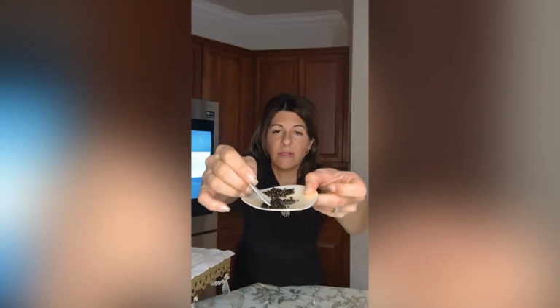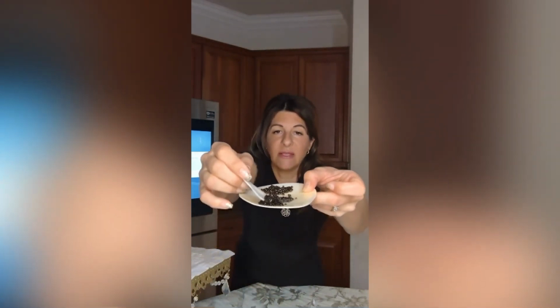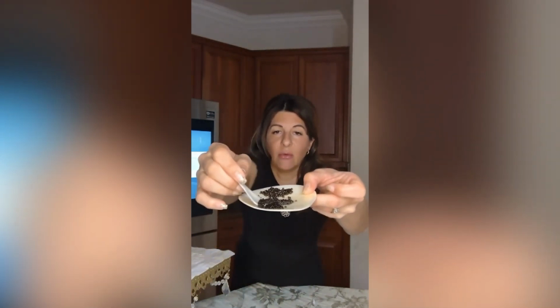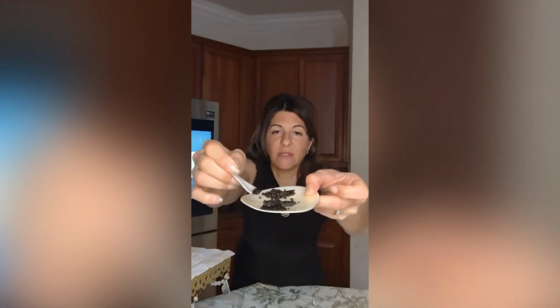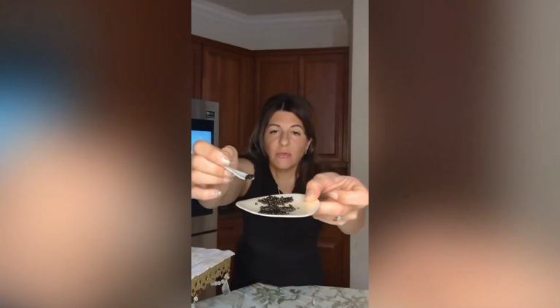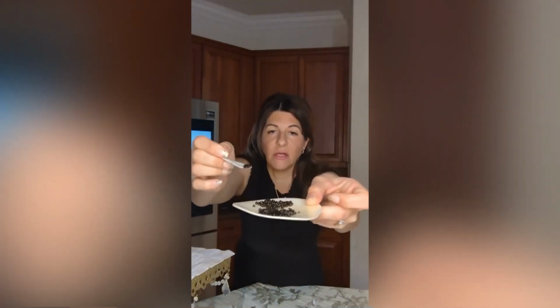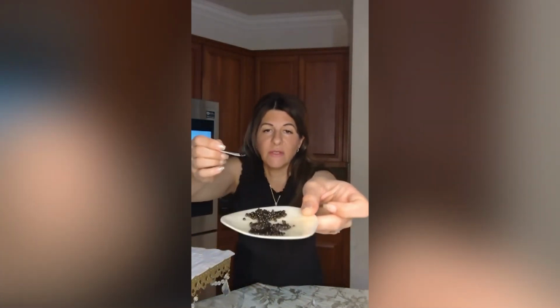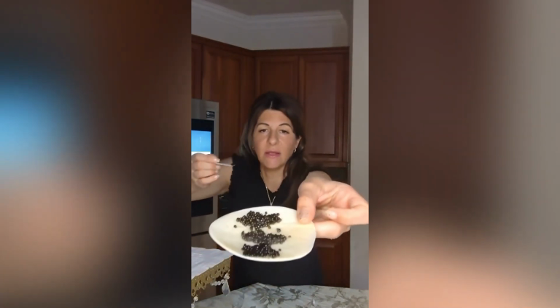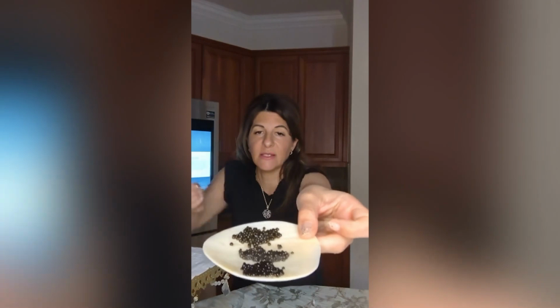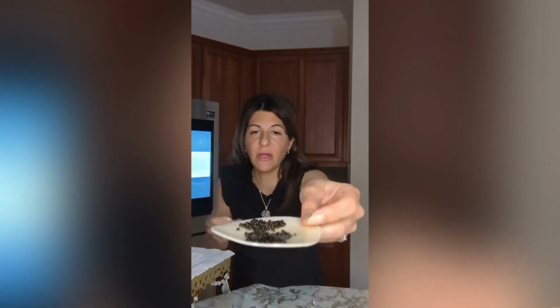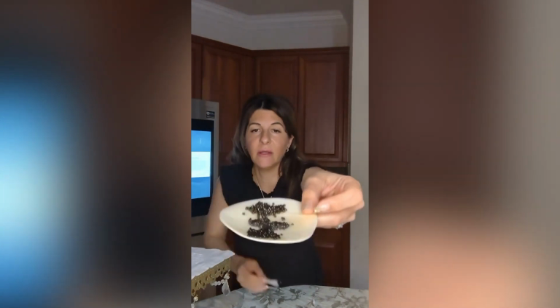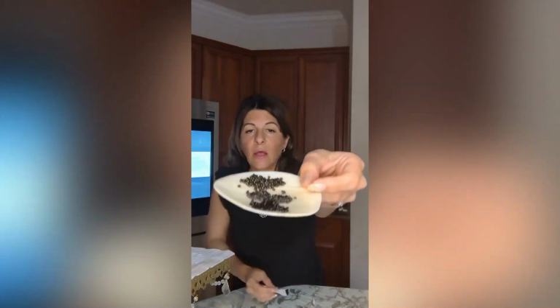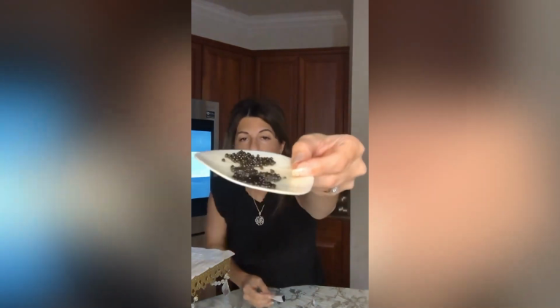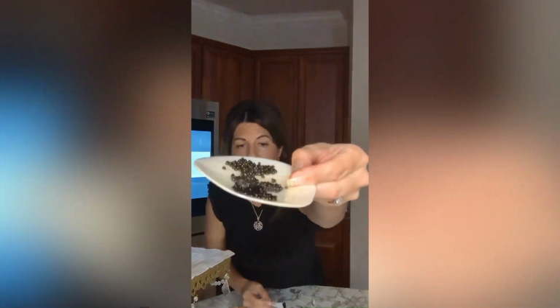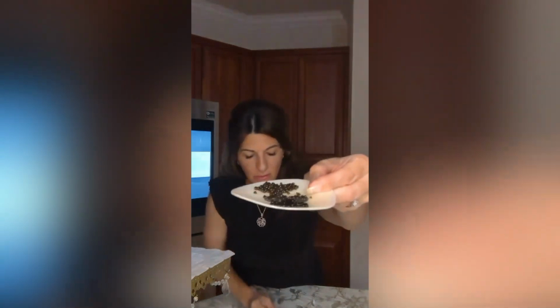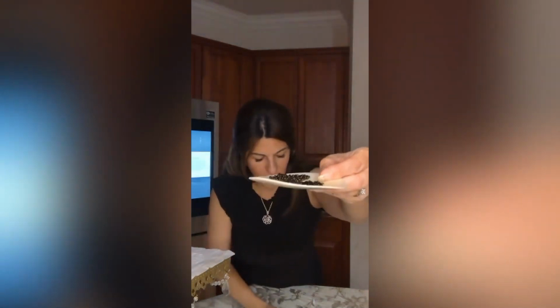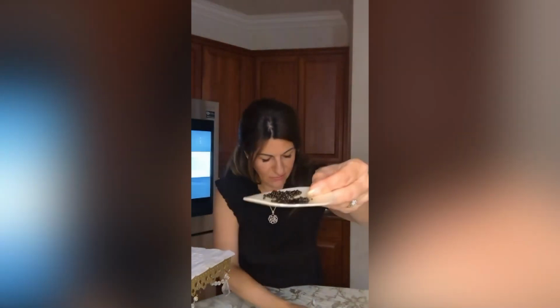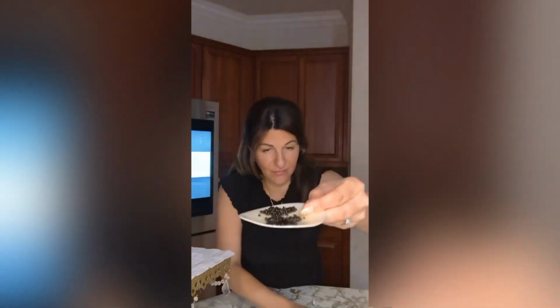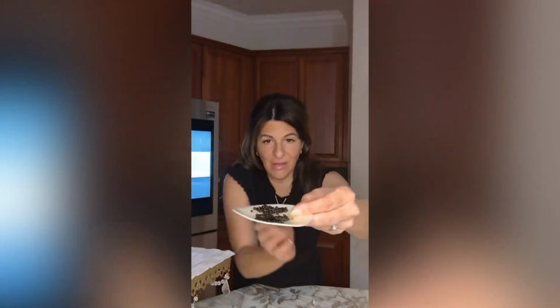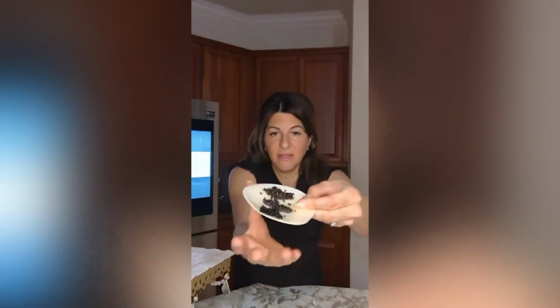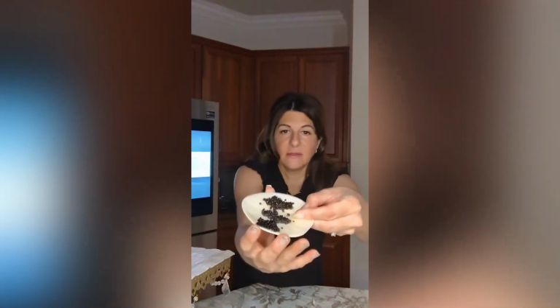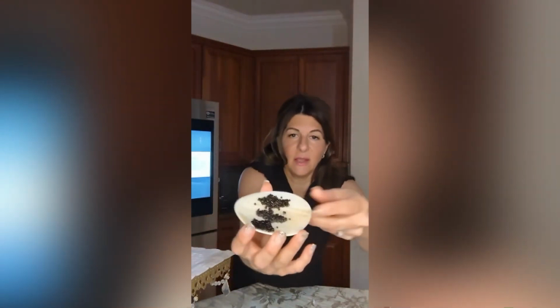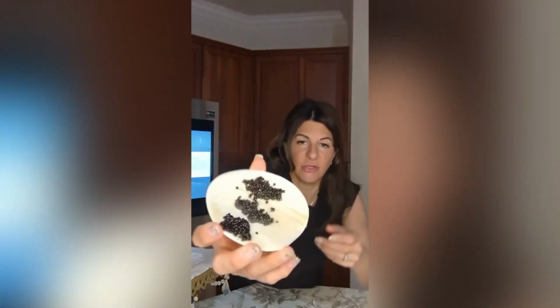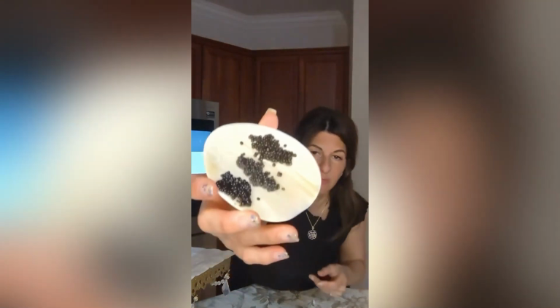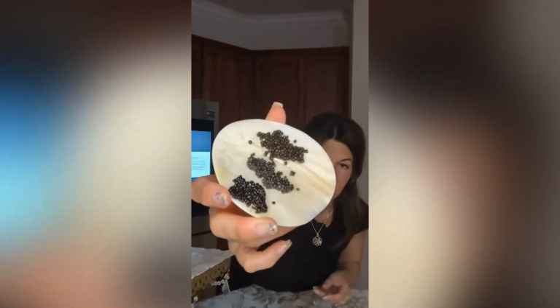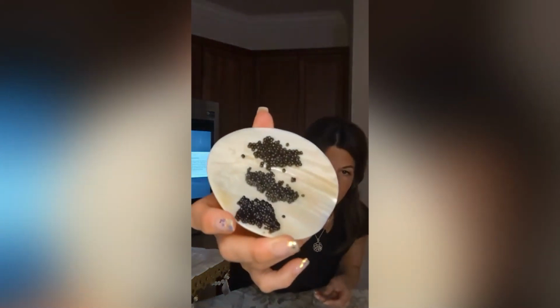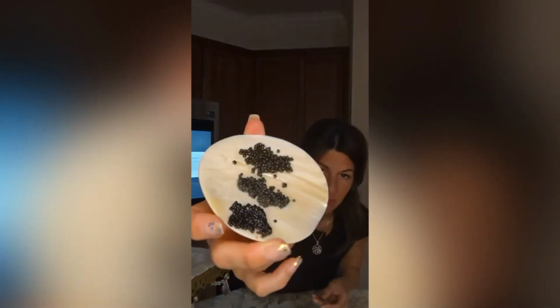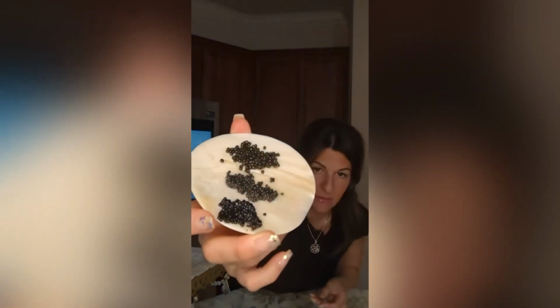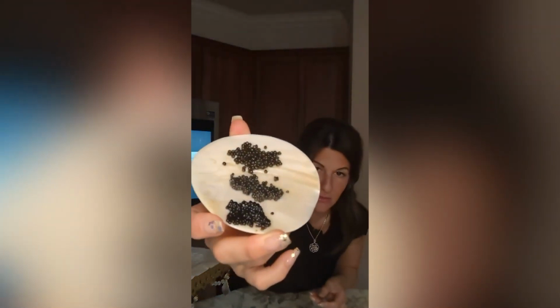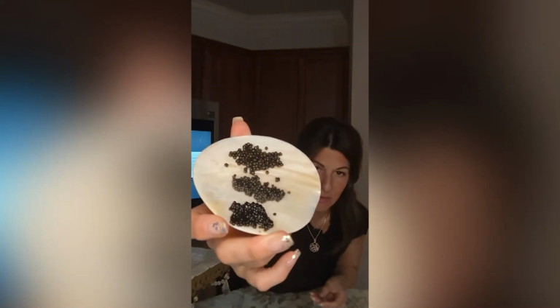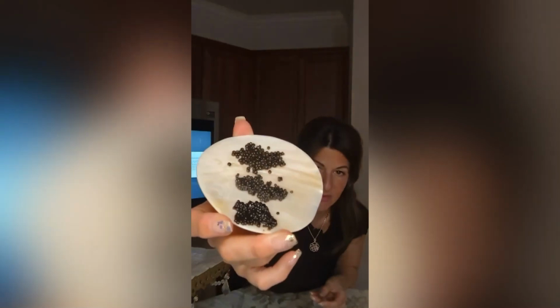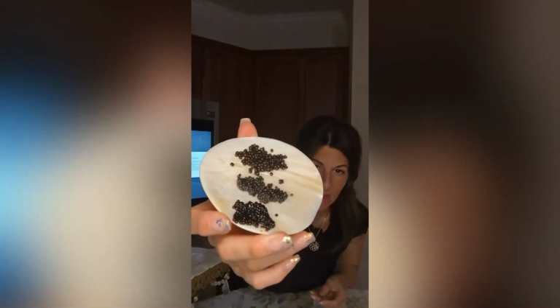You can see that when the spoon touches it and I spread it, I think the camera should even pick that up. You should be able to see that.